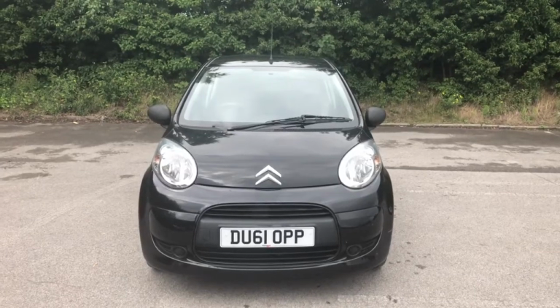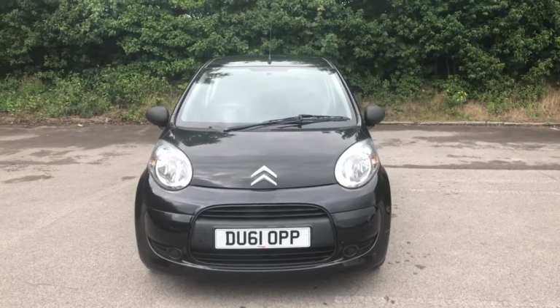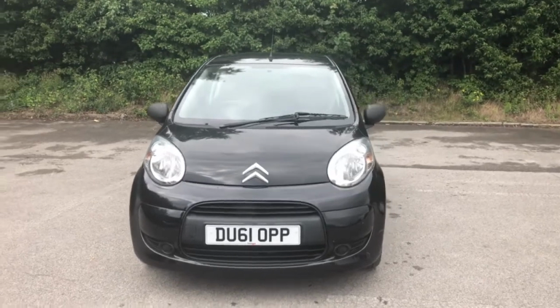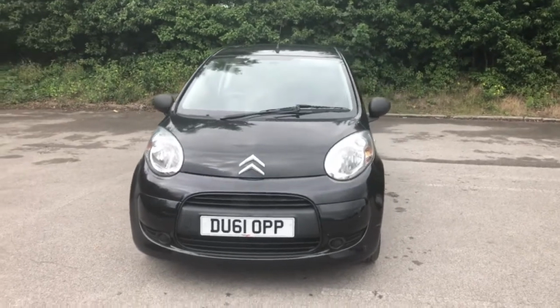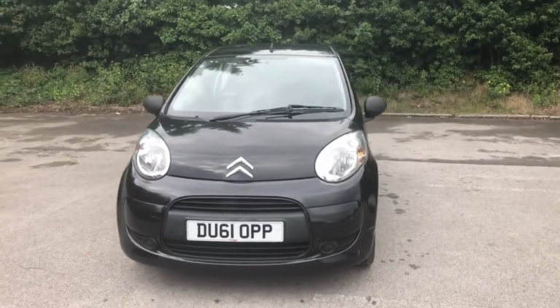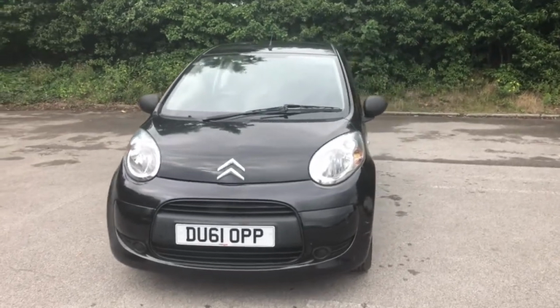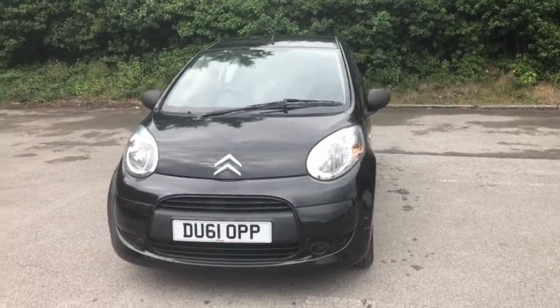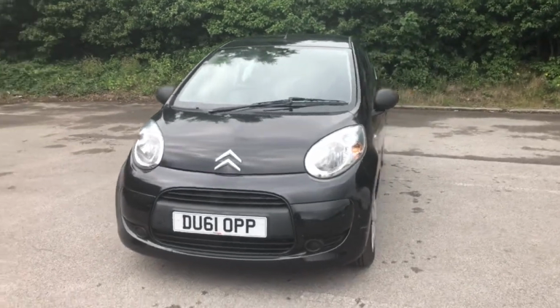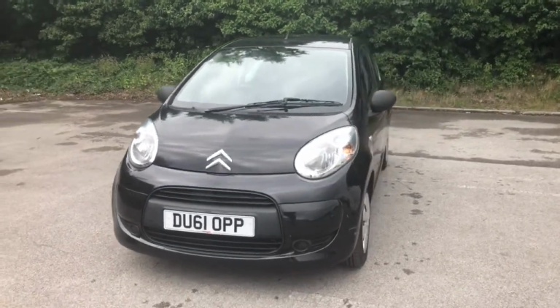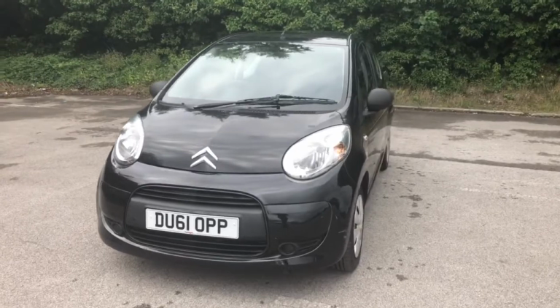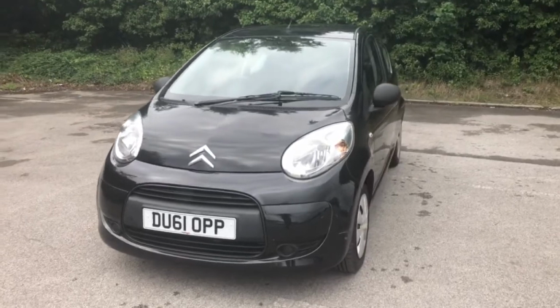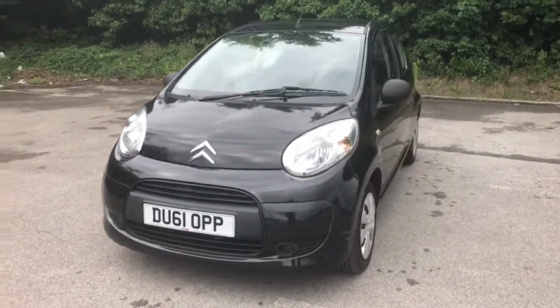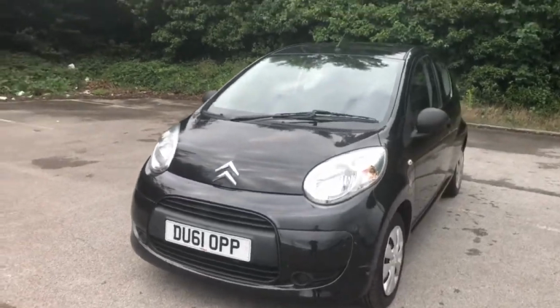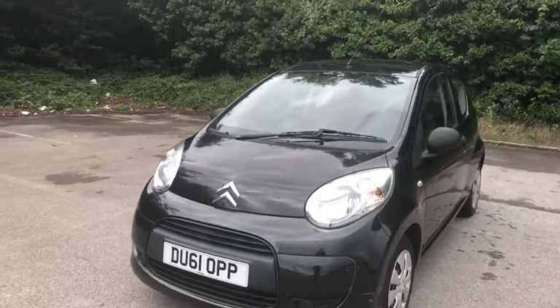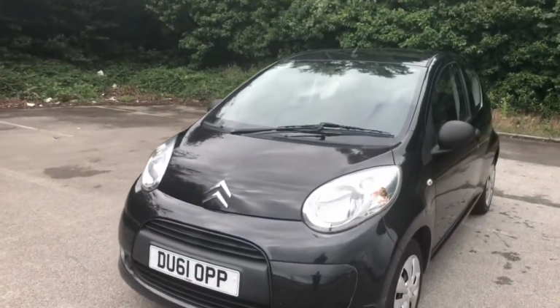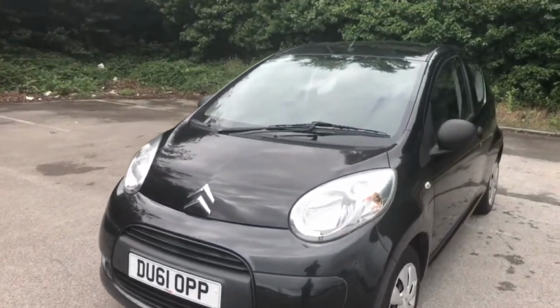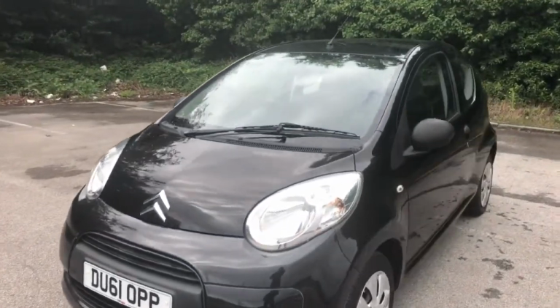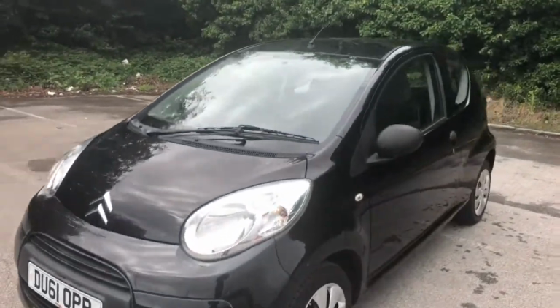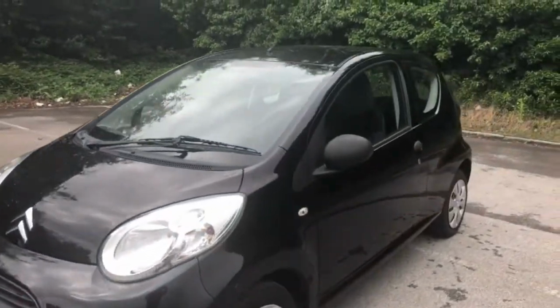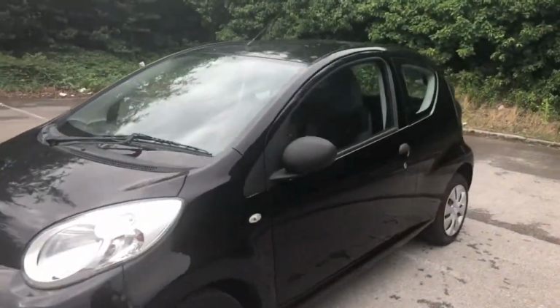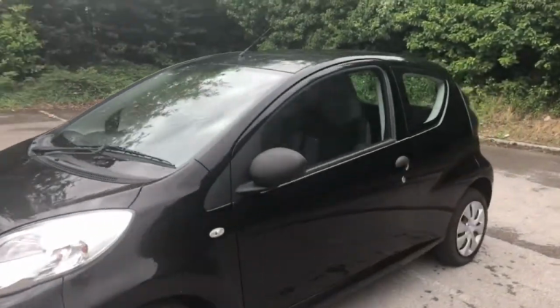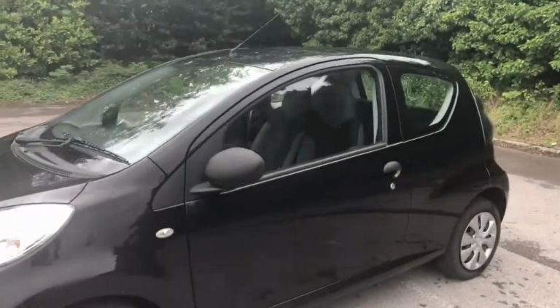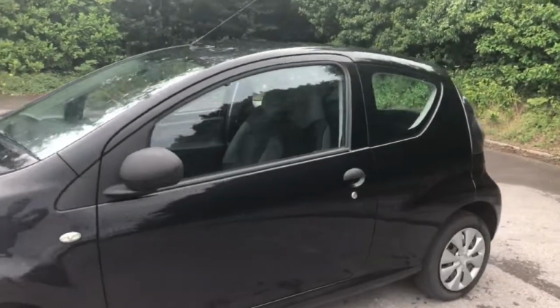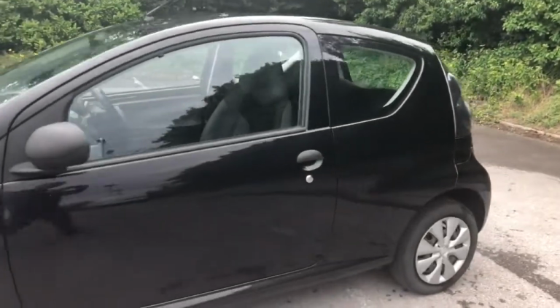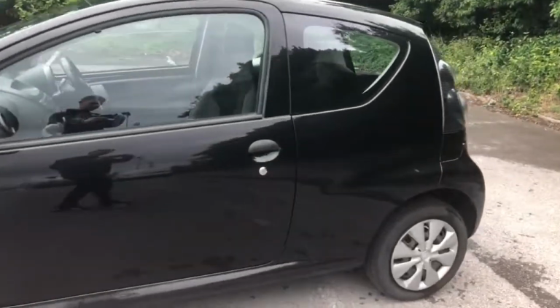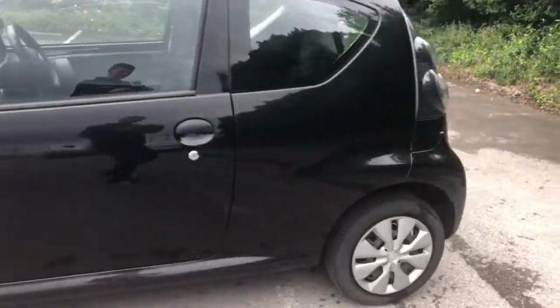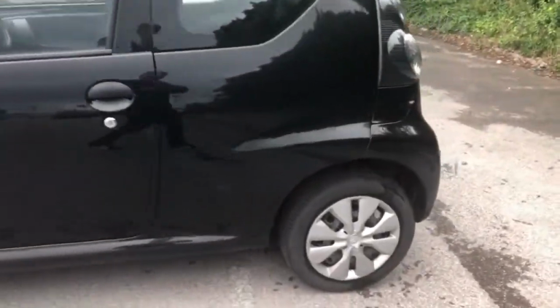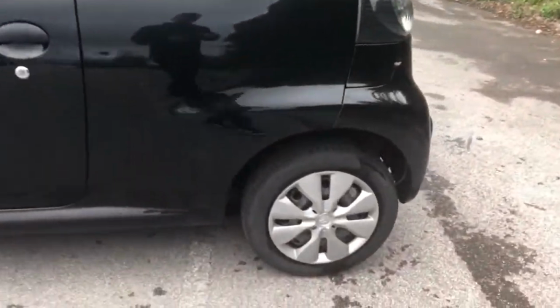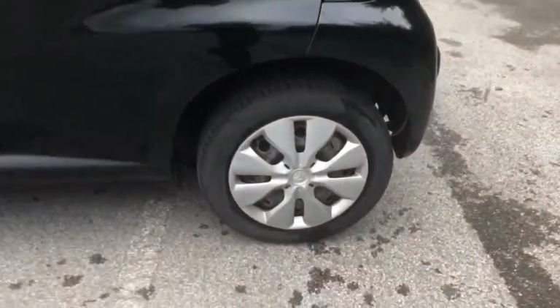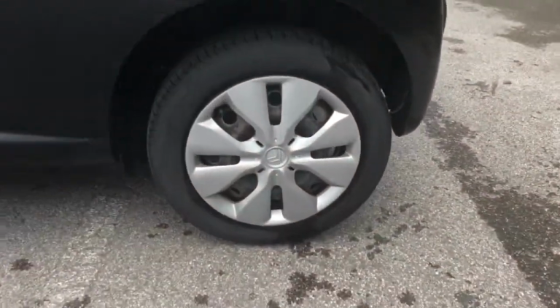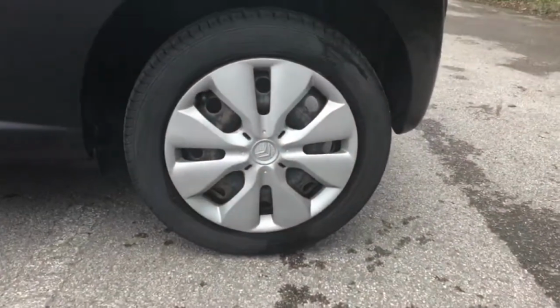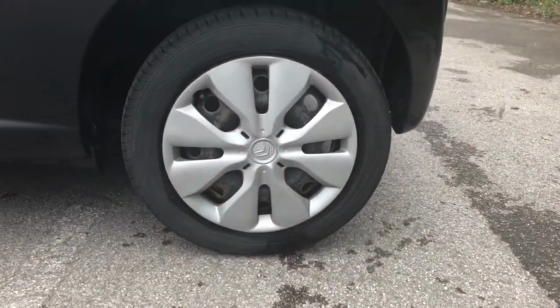Welcome to Pentagon Citroen at Lincoln Tritton Road. Here we have a 61 plate Citroen C1. It does come fitted with color-coded door mirrors and handles, and 15 inch wheels.